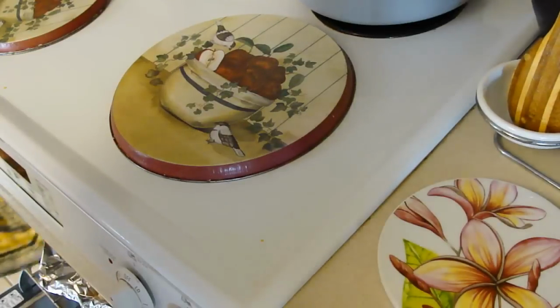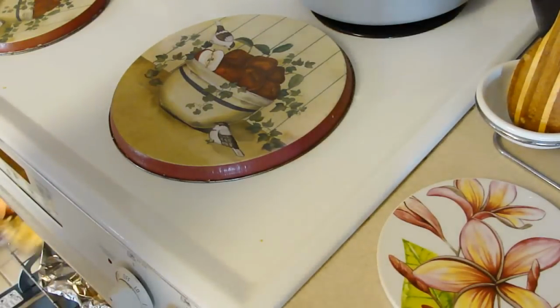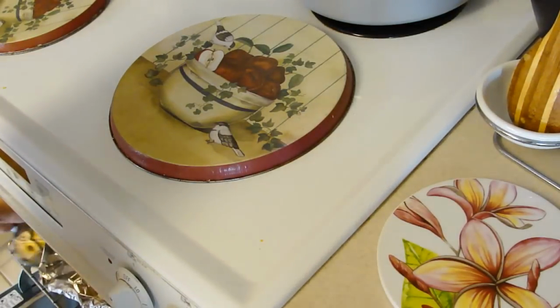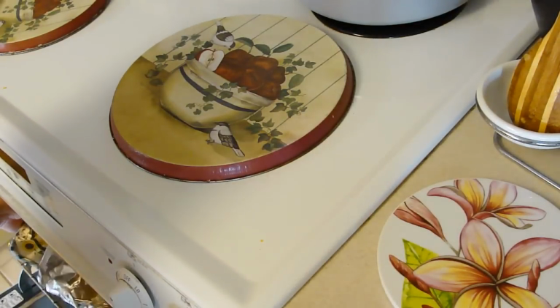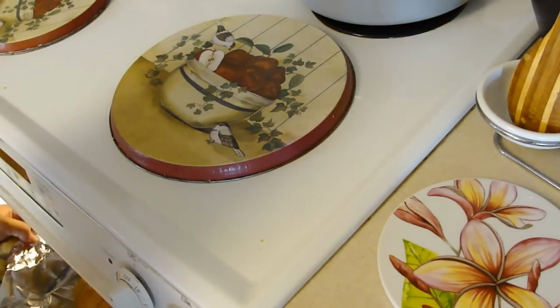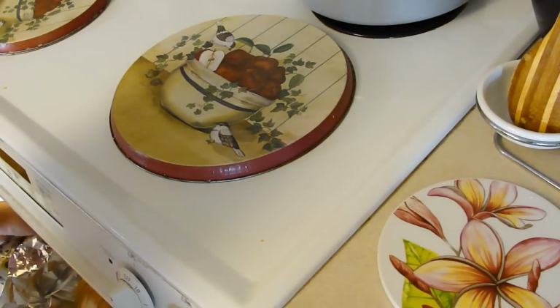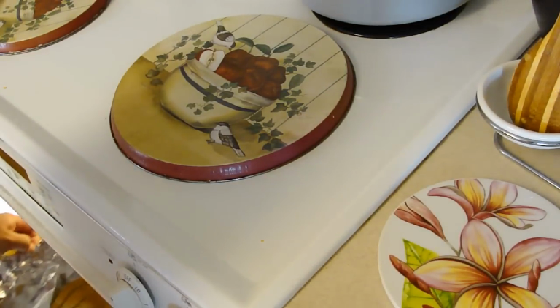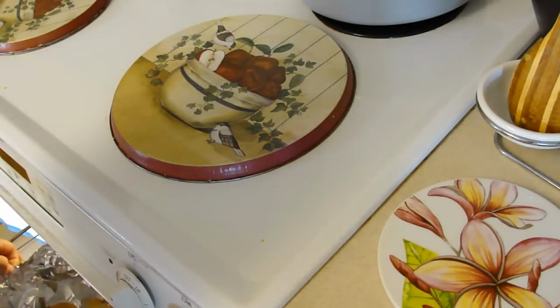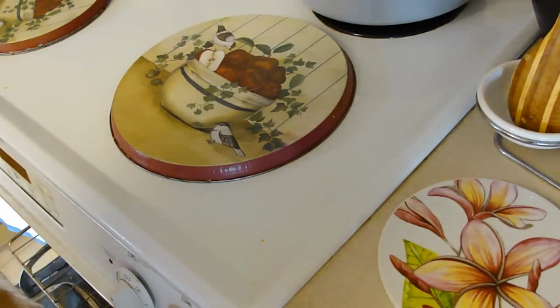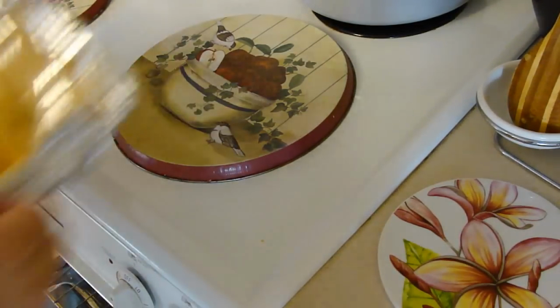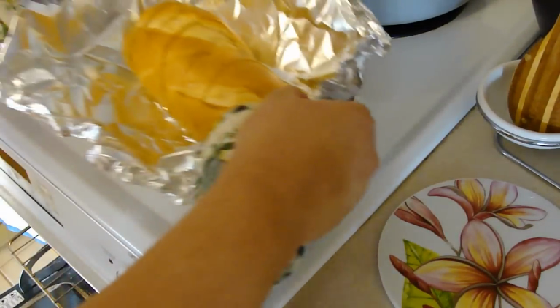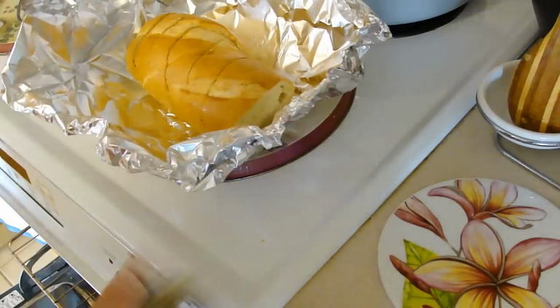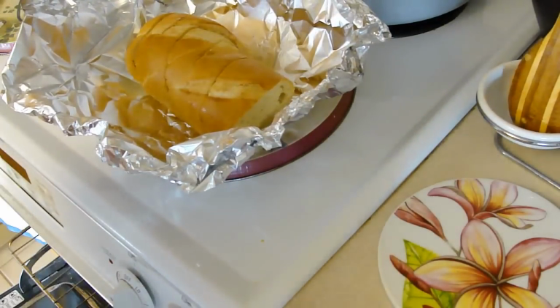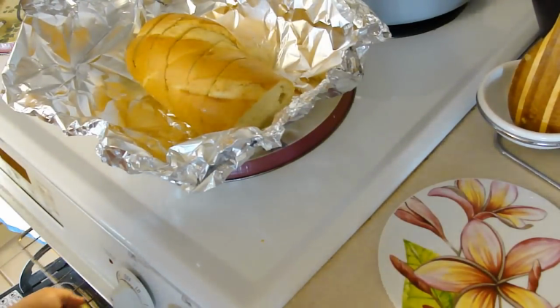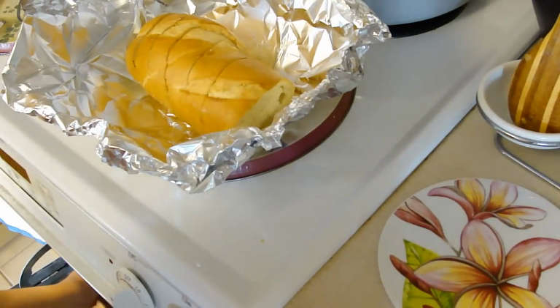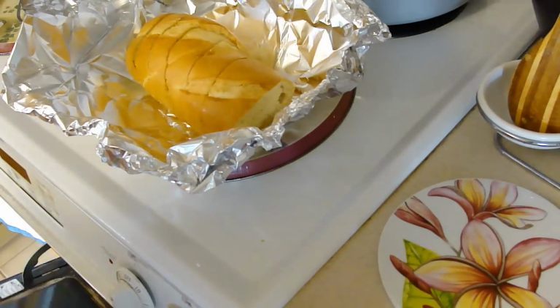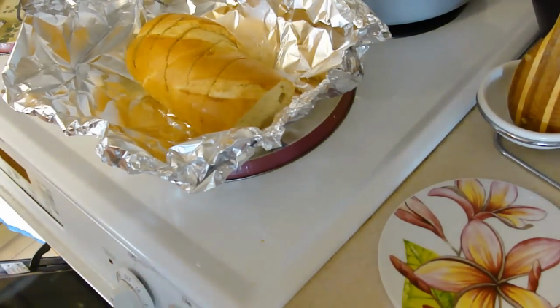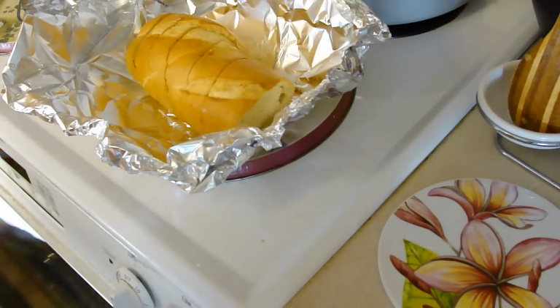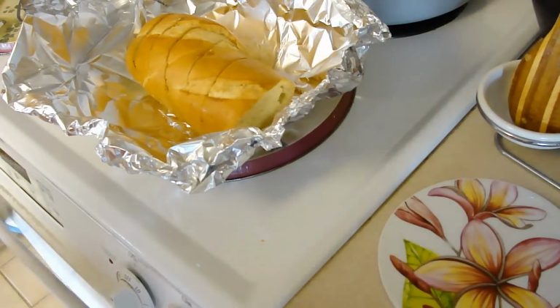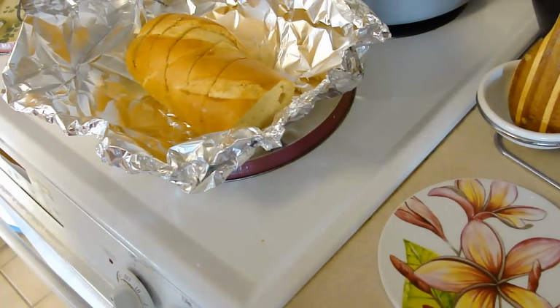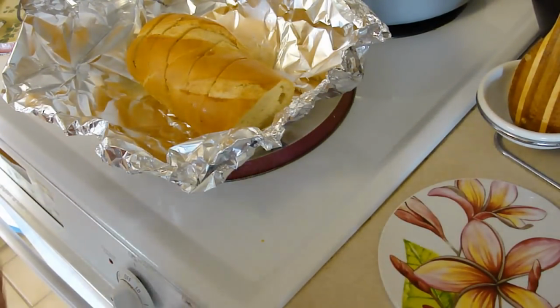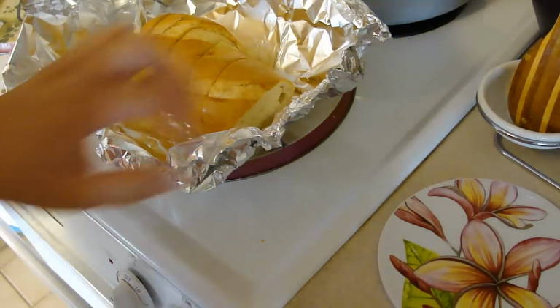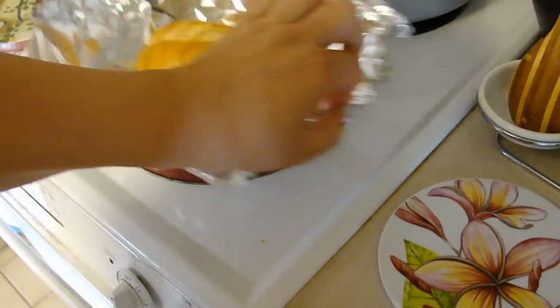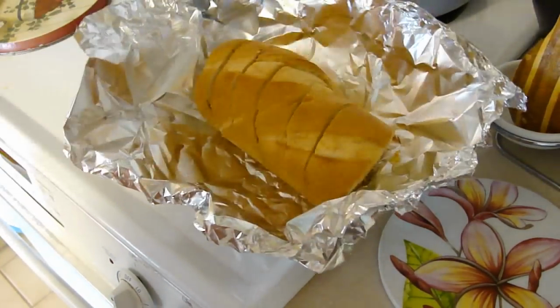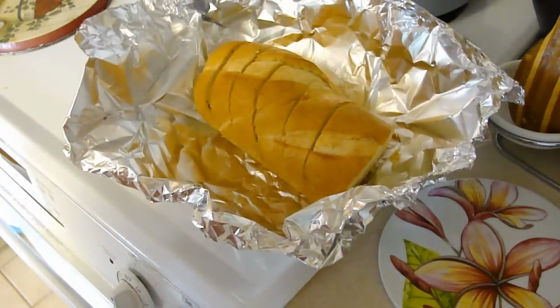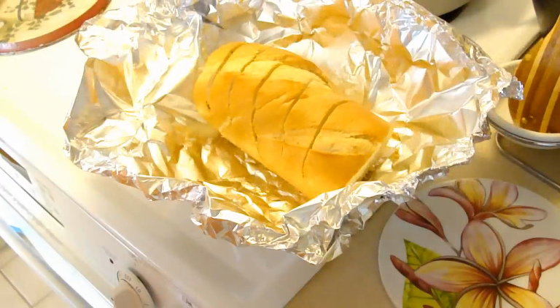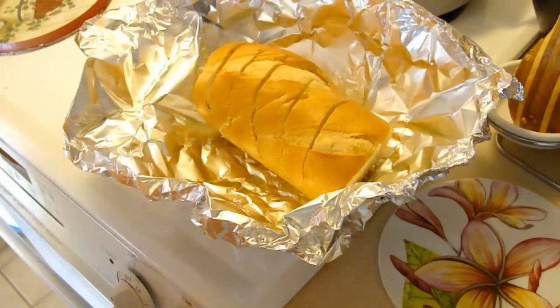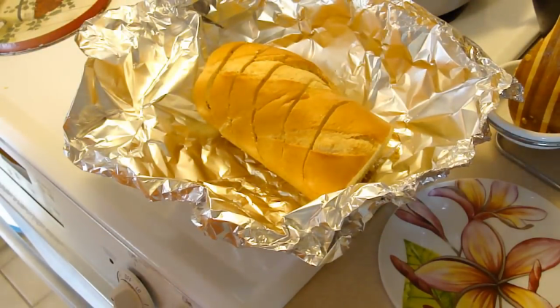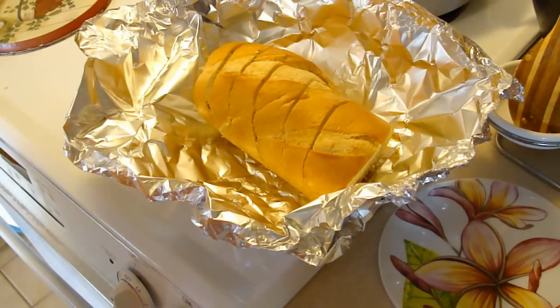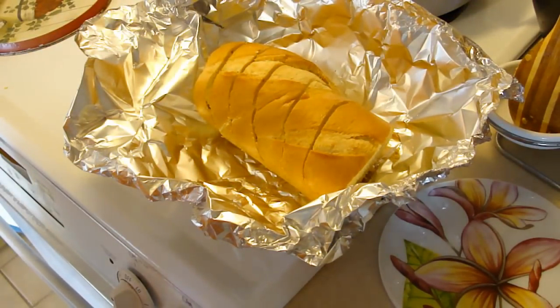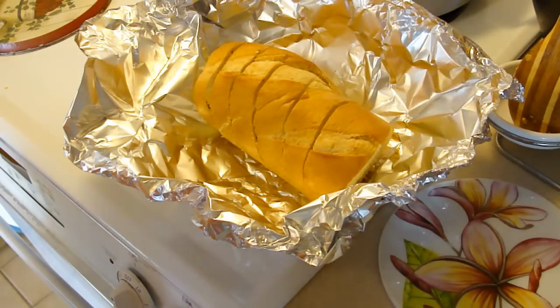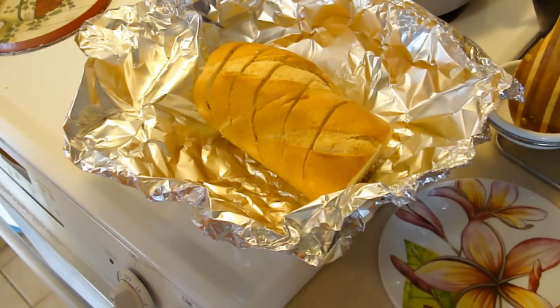Hey people! That sounds awesome. There you go — a different style of garlic bread that I know is gonna be divine. Garlic bread, enjoy!